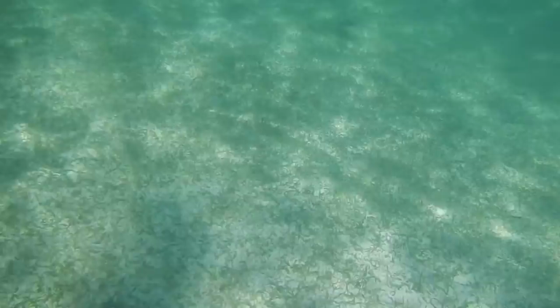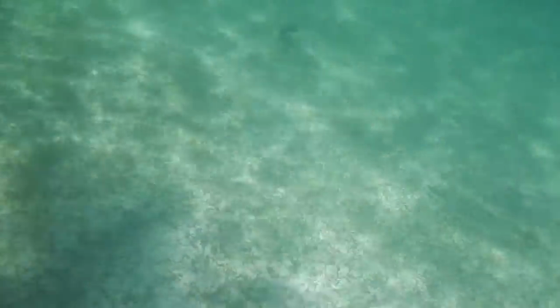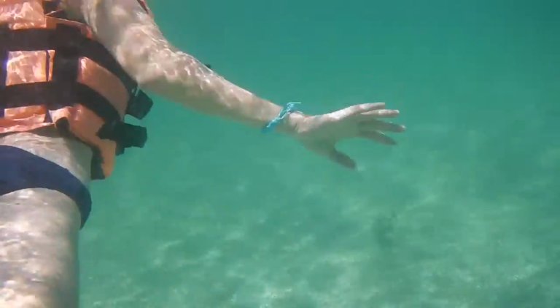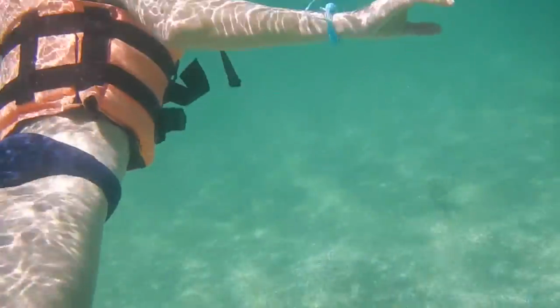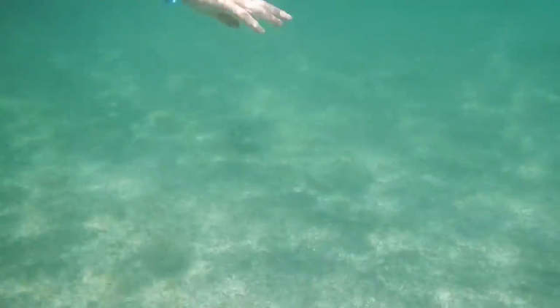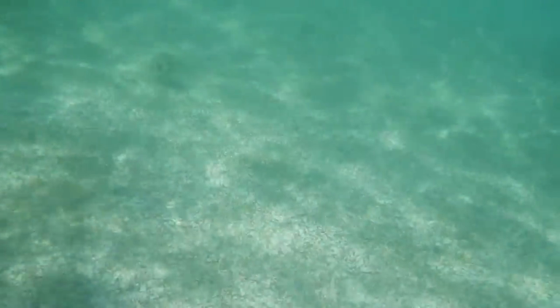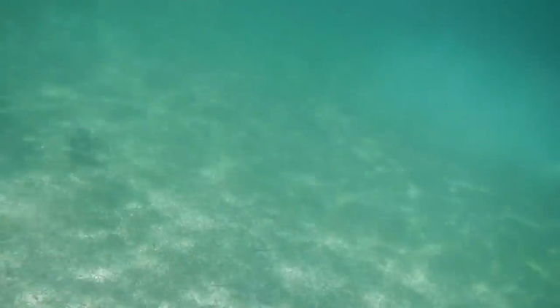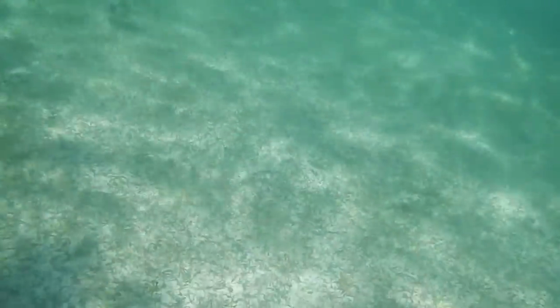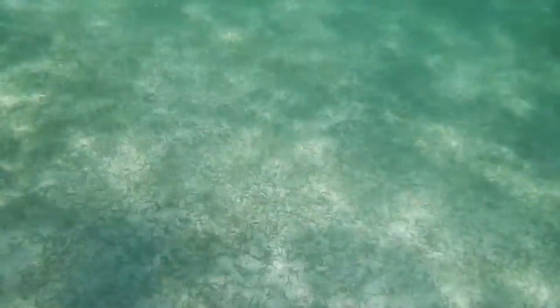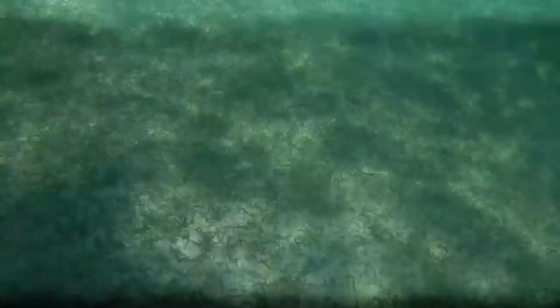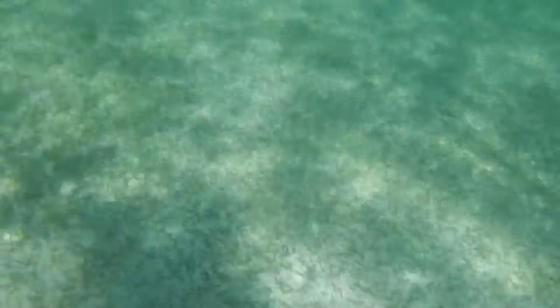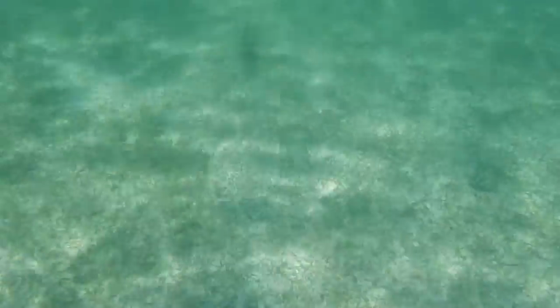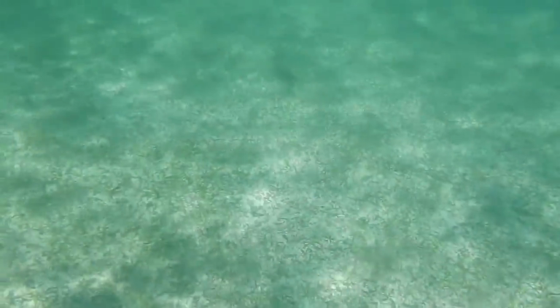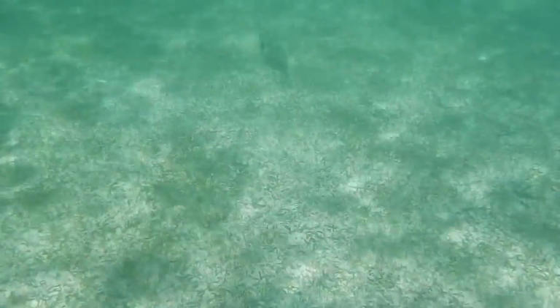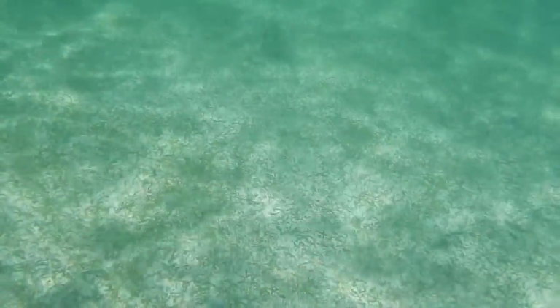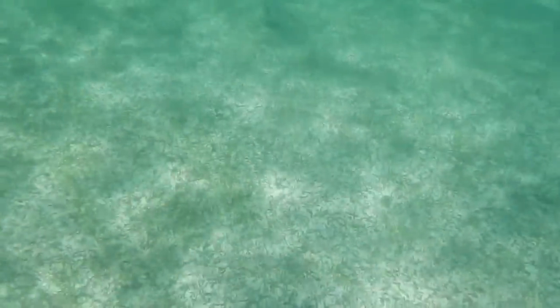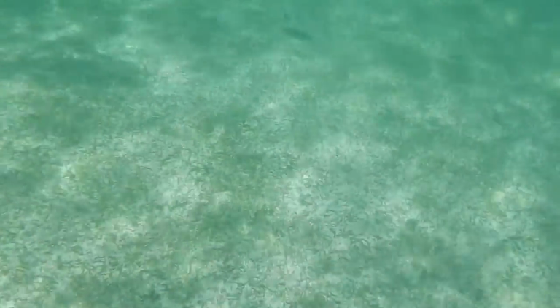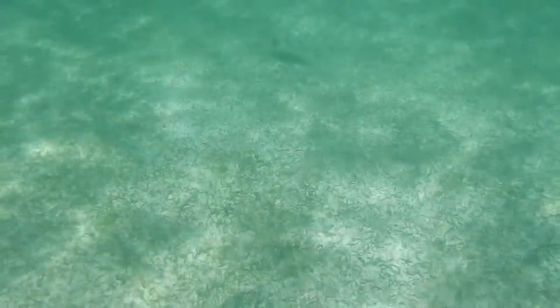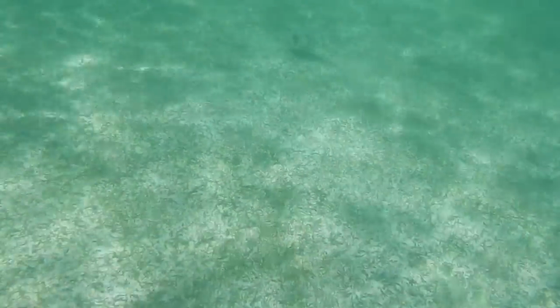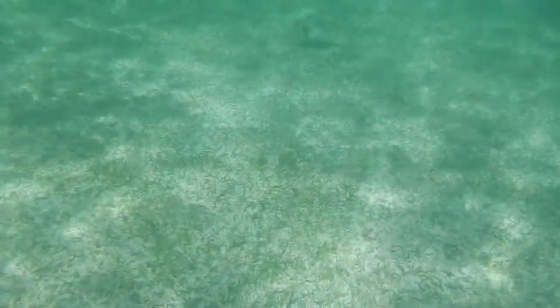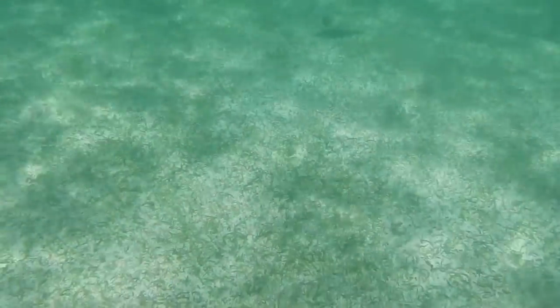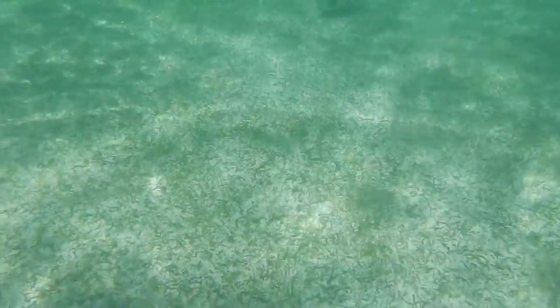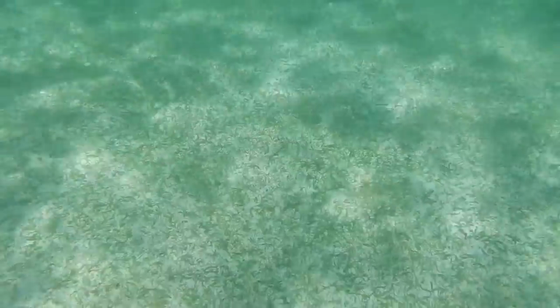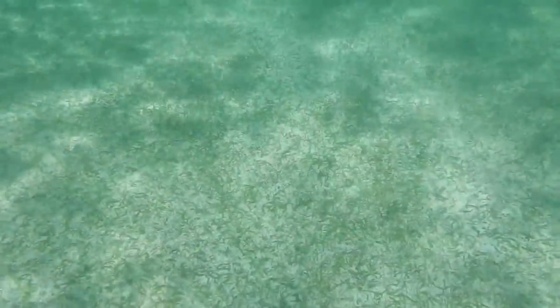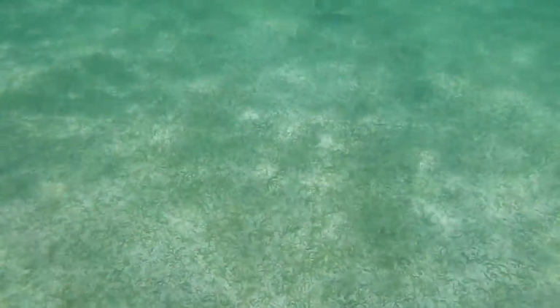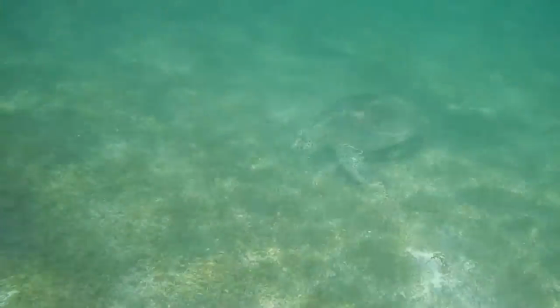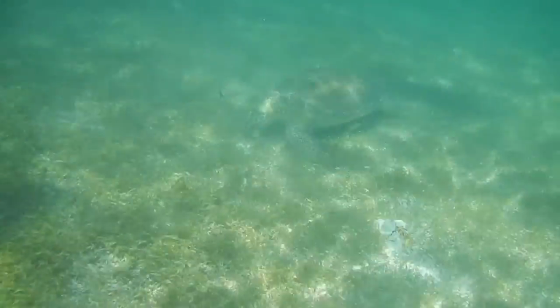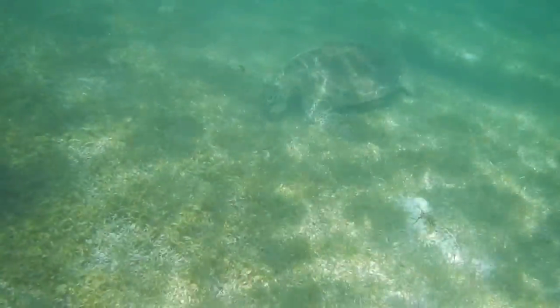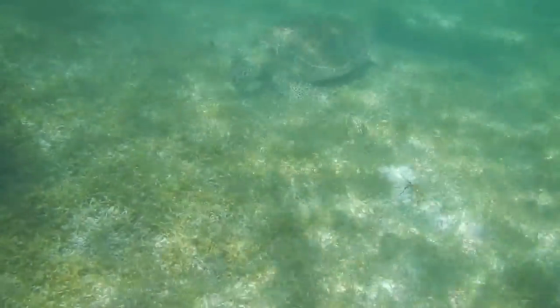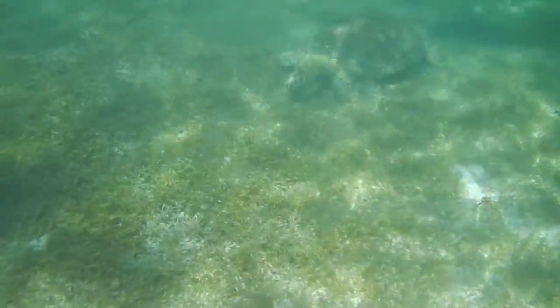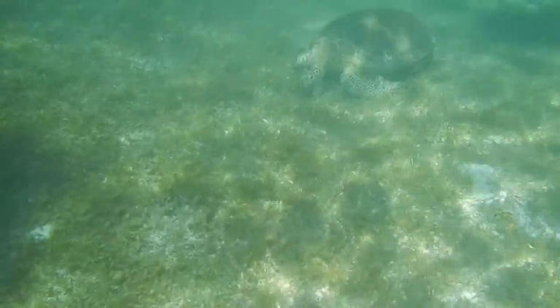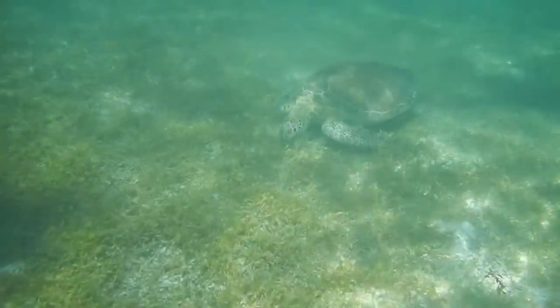Now you're not going to touch the turtles. The other thing the locals will tell you is that you're not supposed to stand on the feeding ground. Similarly, you're supposed to keep your fins up and not let your feet touch the ground.